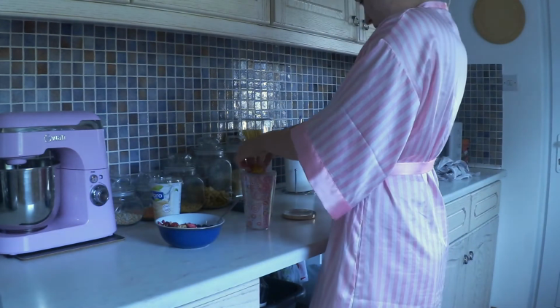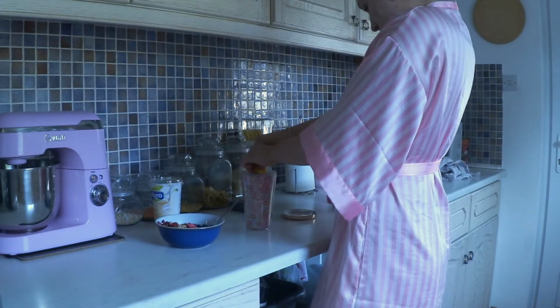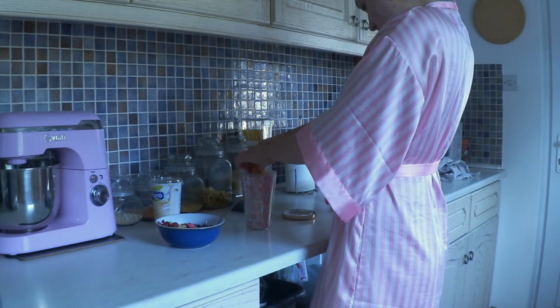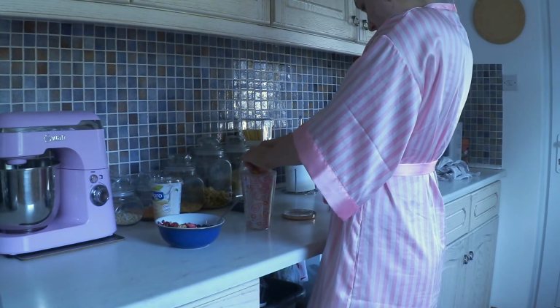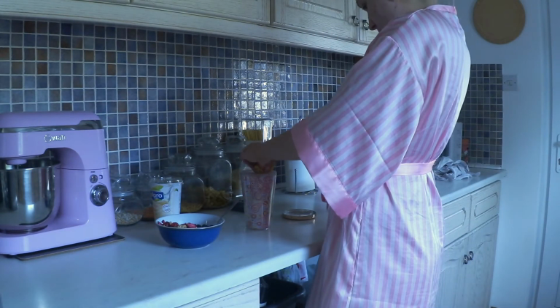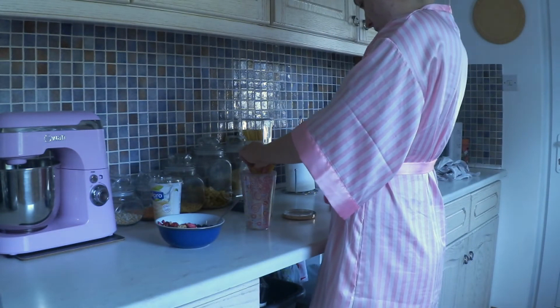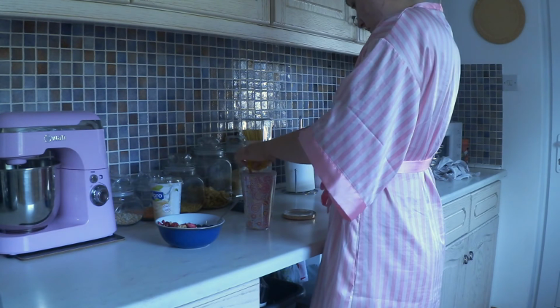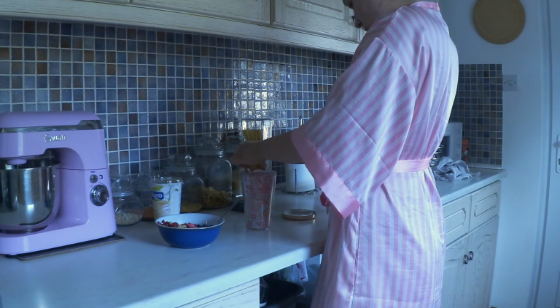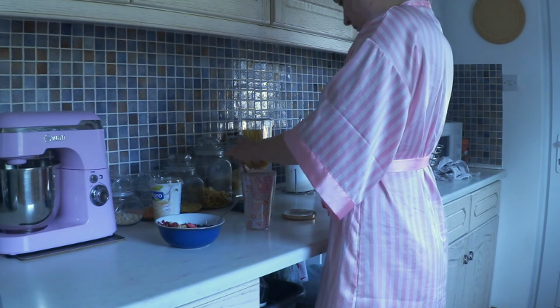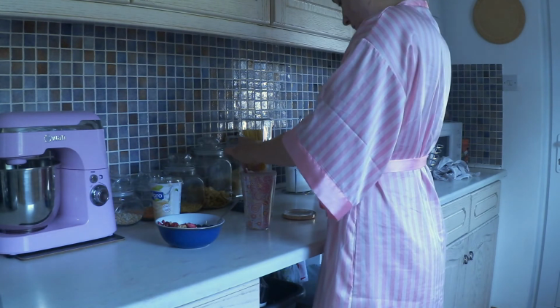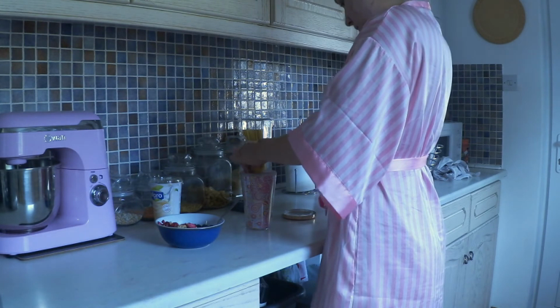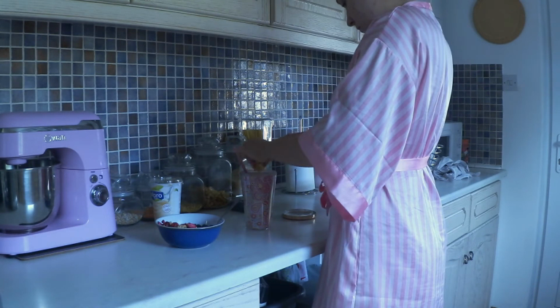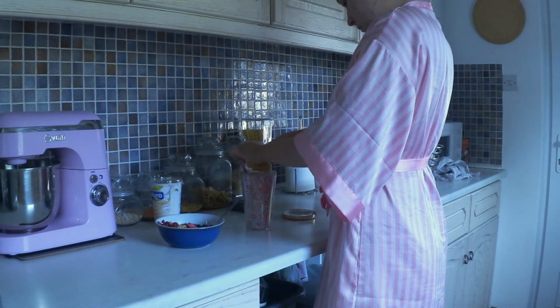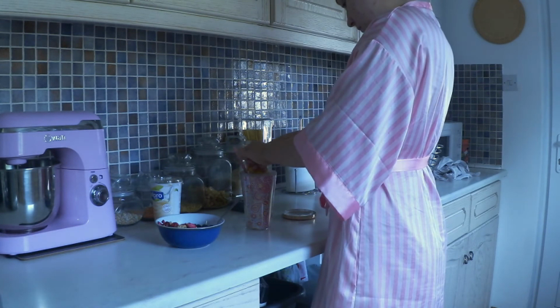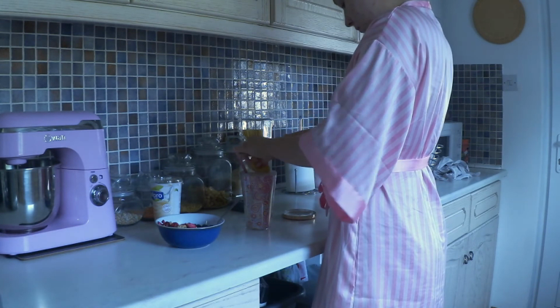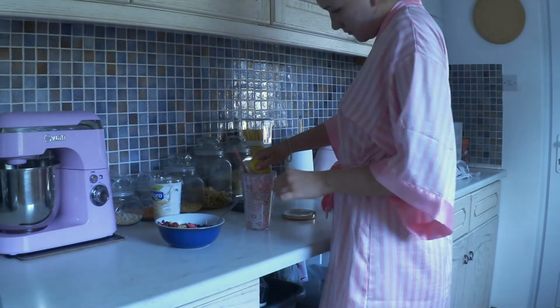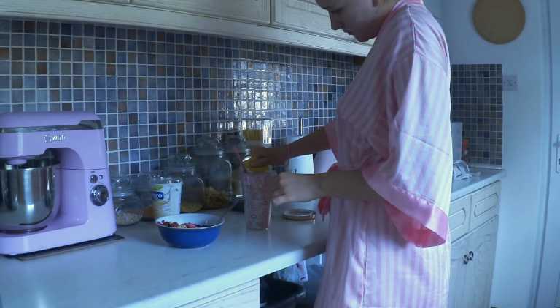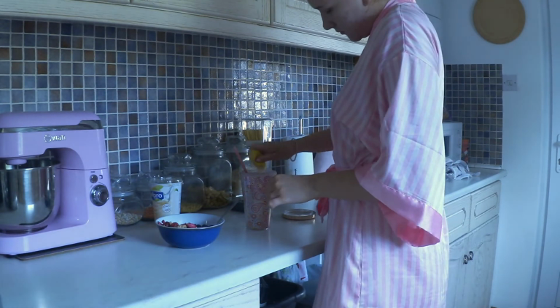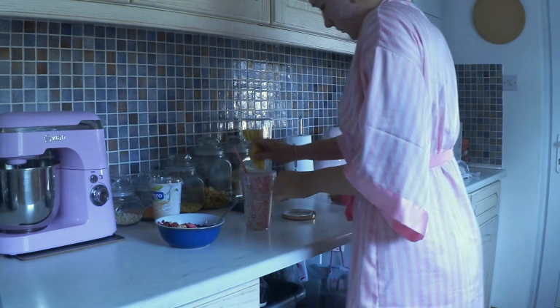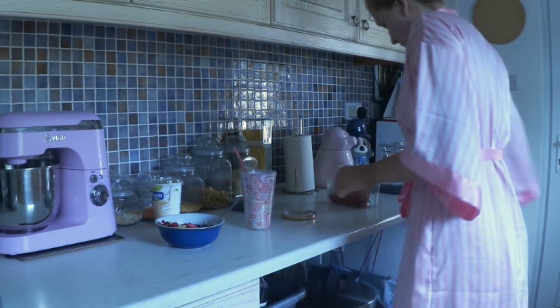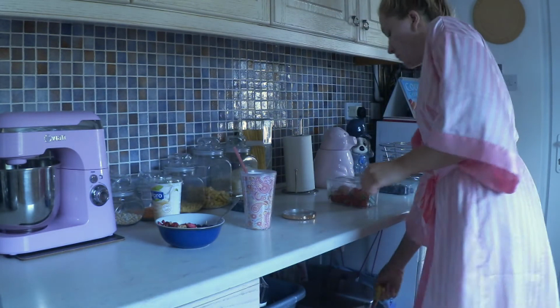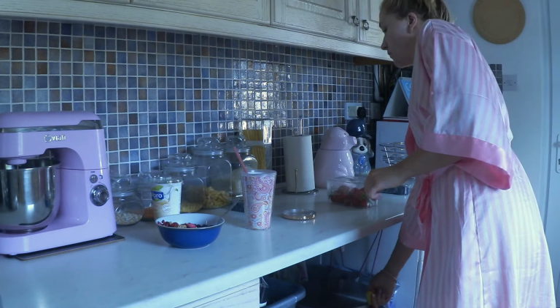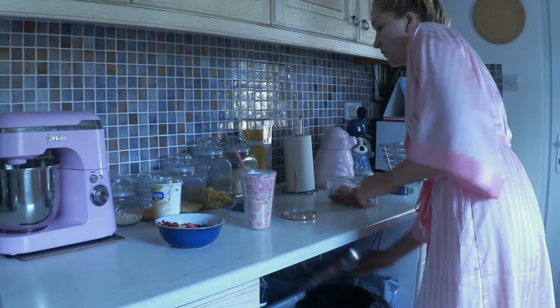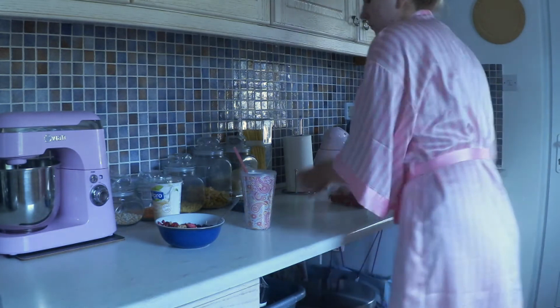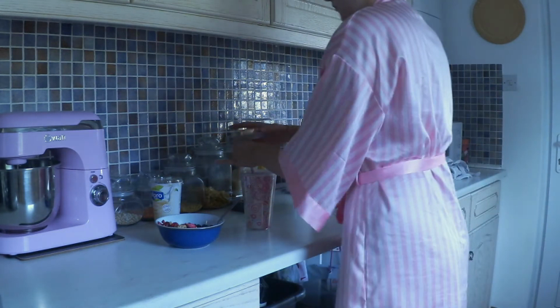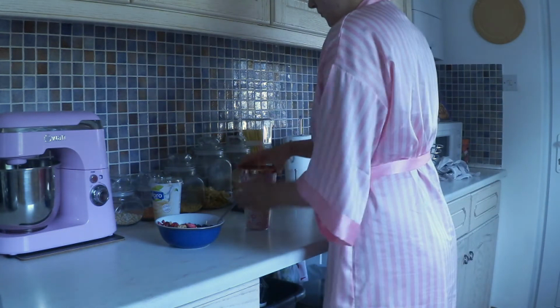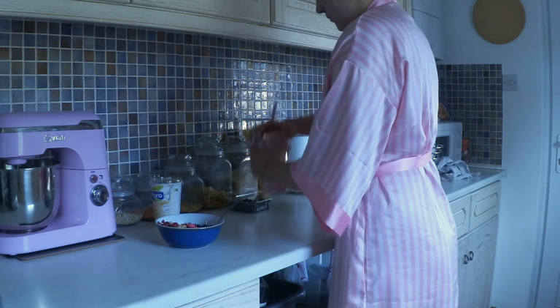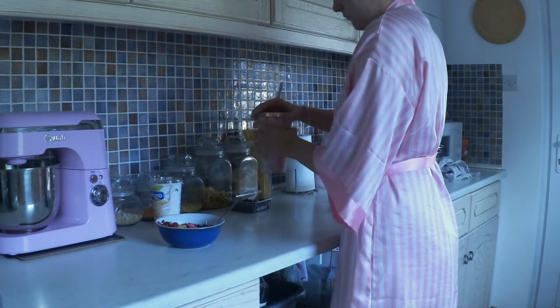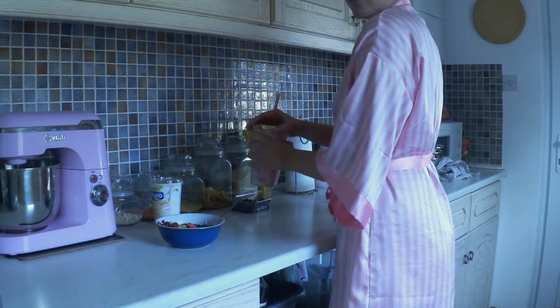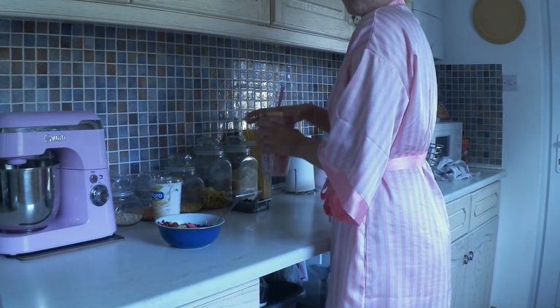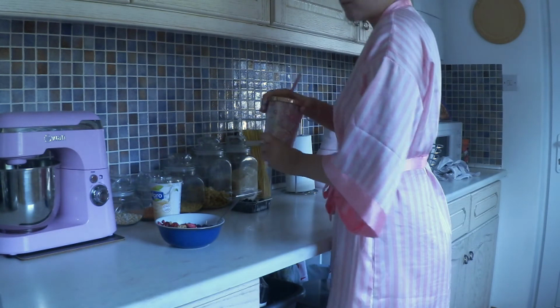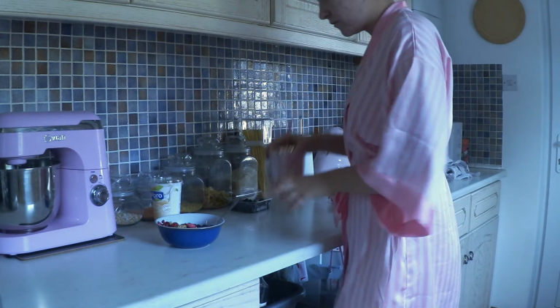I always start my day with a big glass of lemon water. It just always starts my day right — I really love how it tastes and it gives me so much energy.